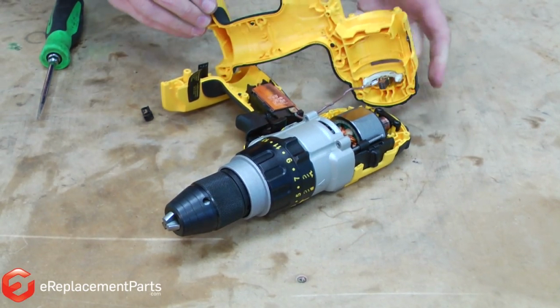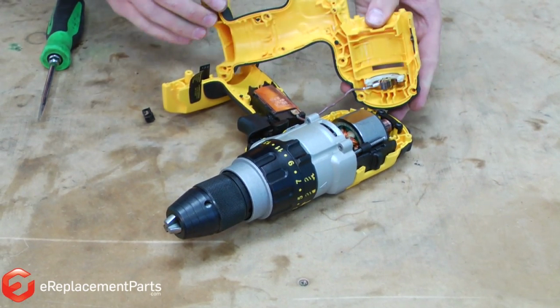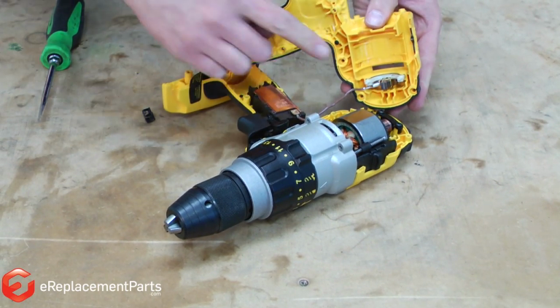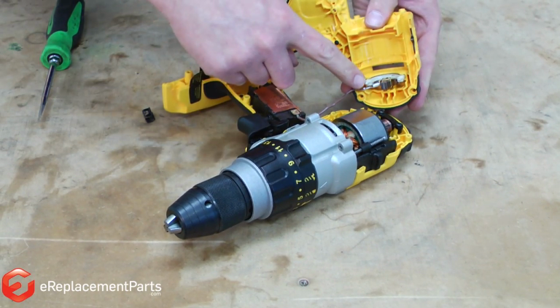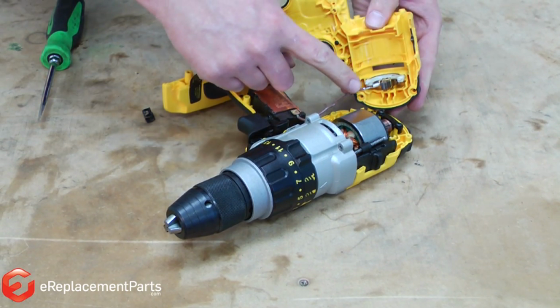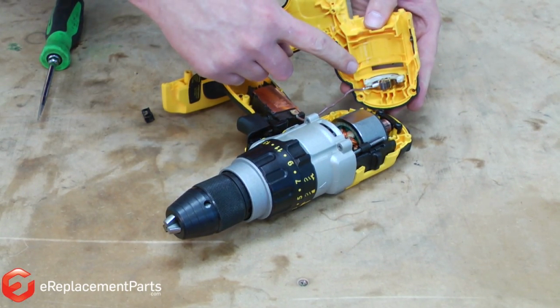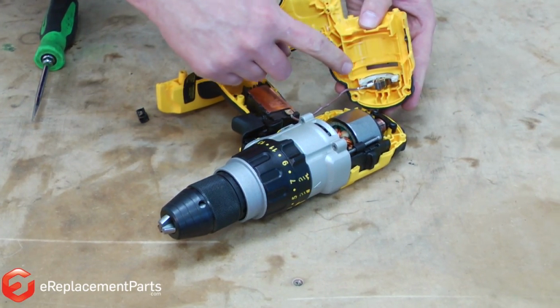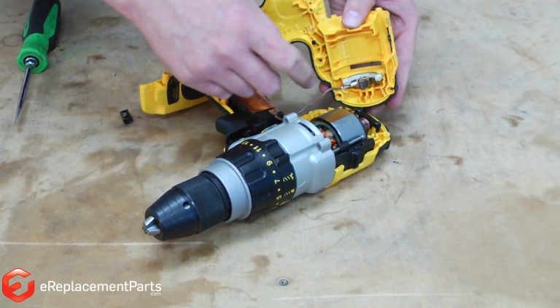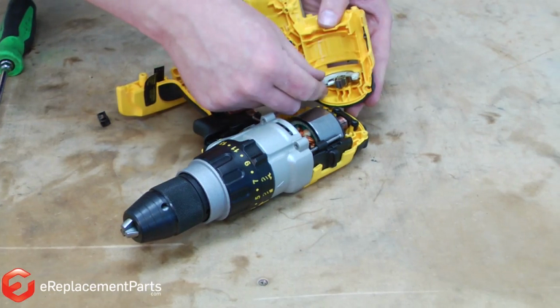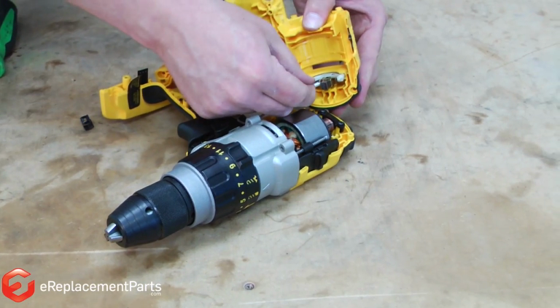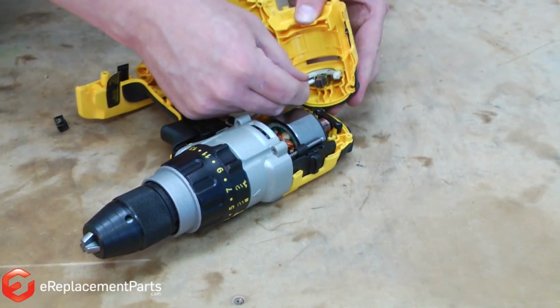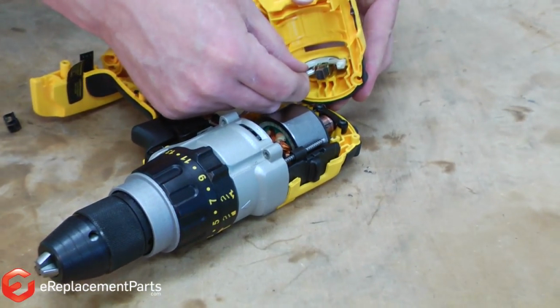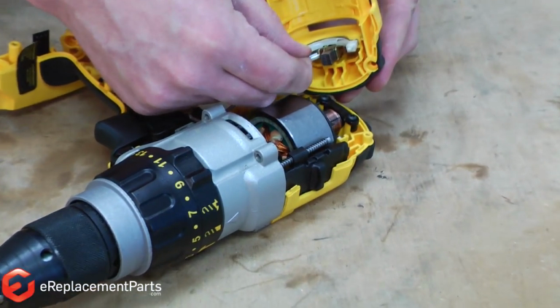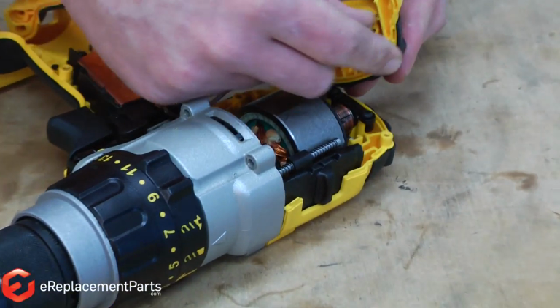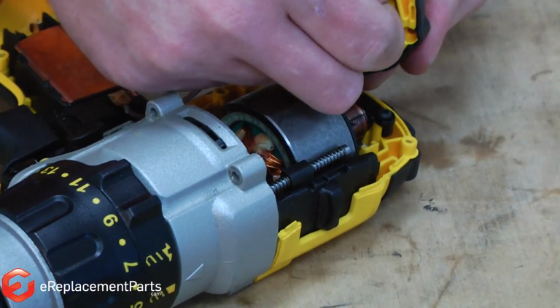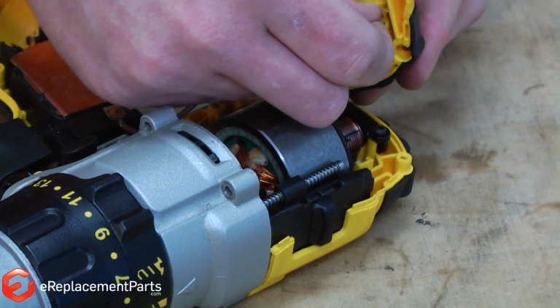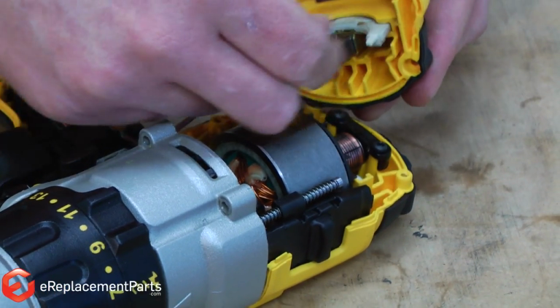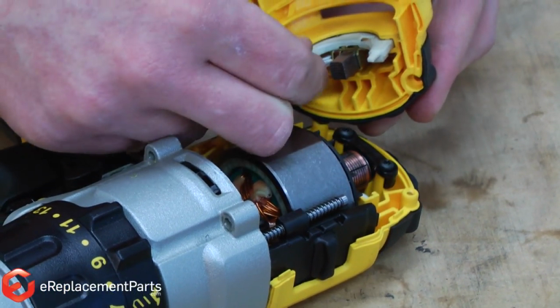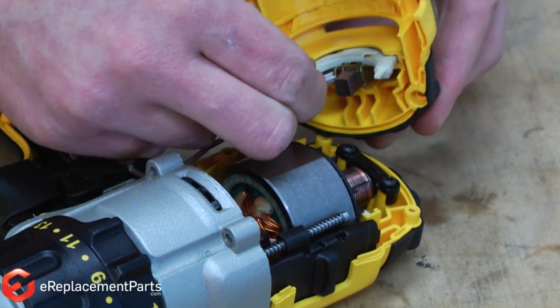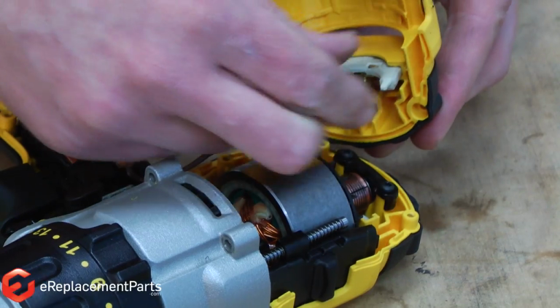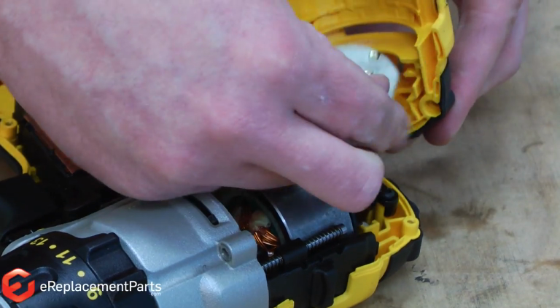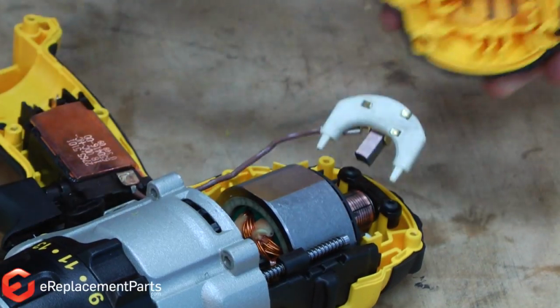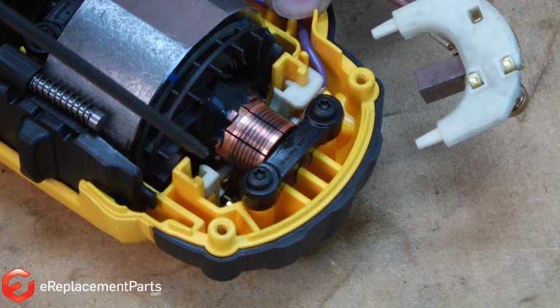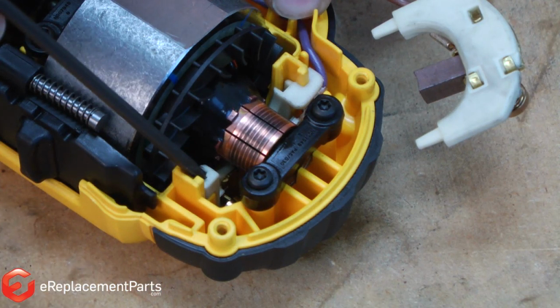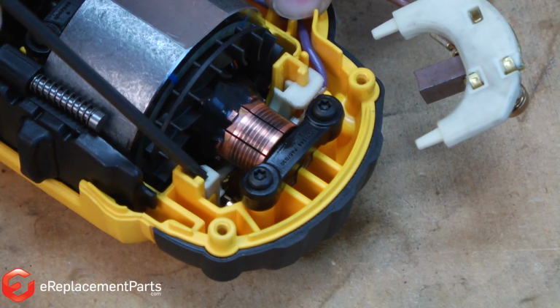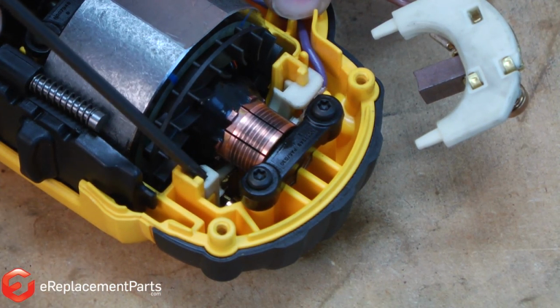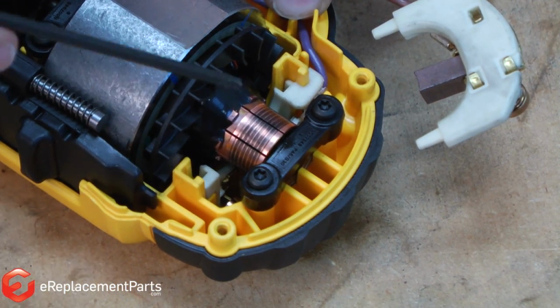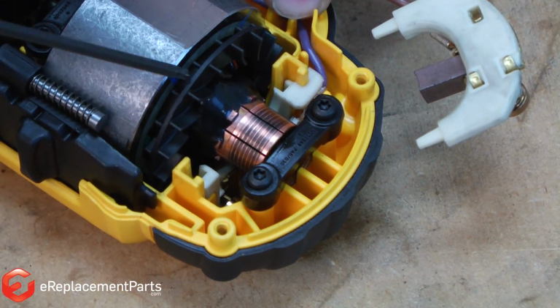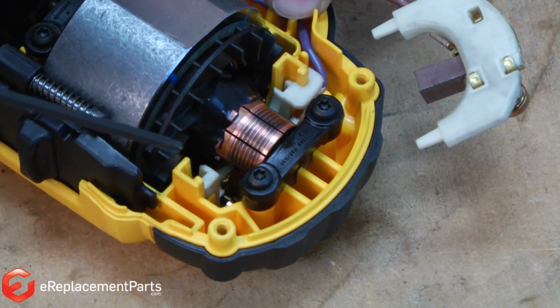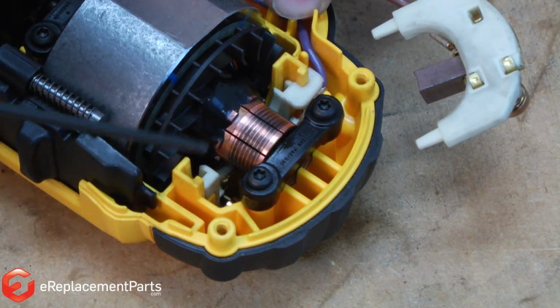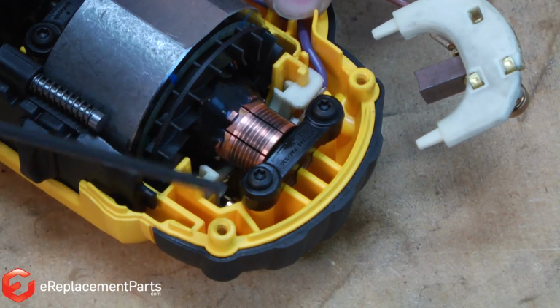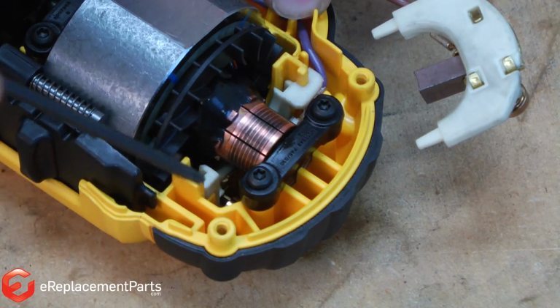You'll notice that one of our brush holders is inside of that housing. I'll pull it away from the housing now. The second brush holder is located underneath the motor, so we'll need to remove the motor next.